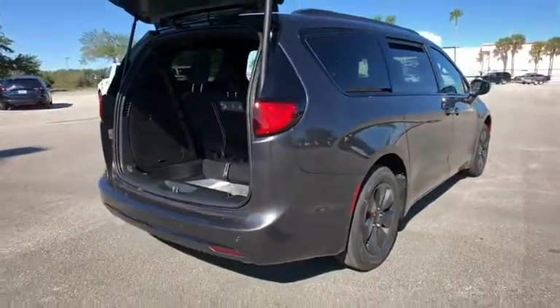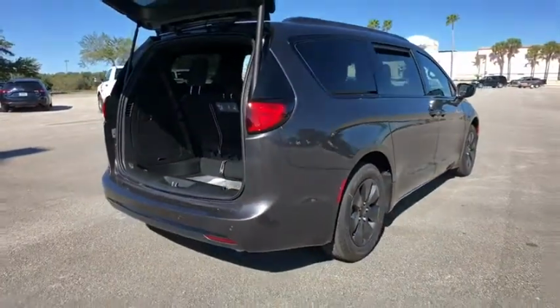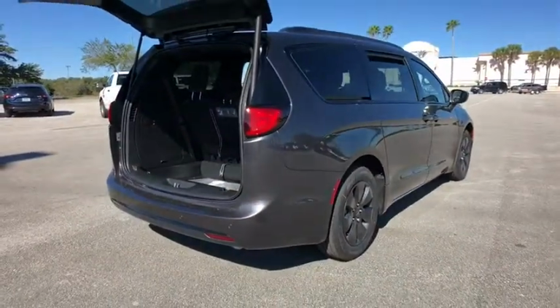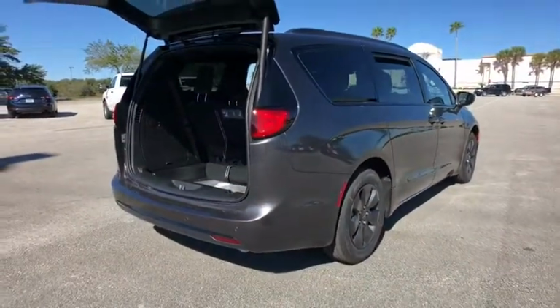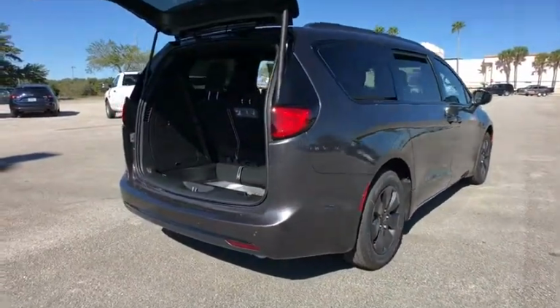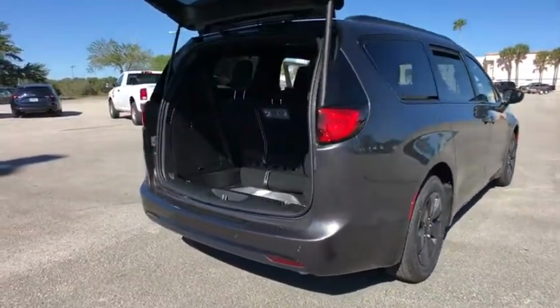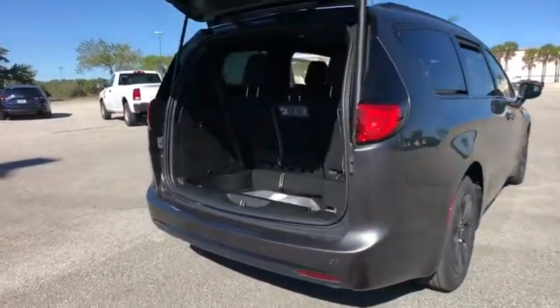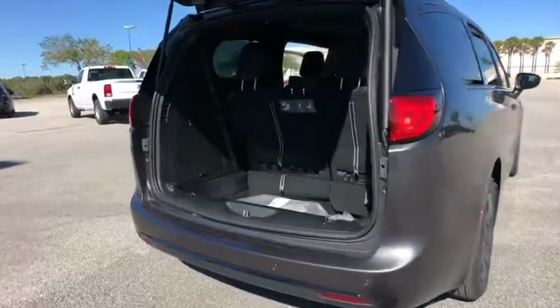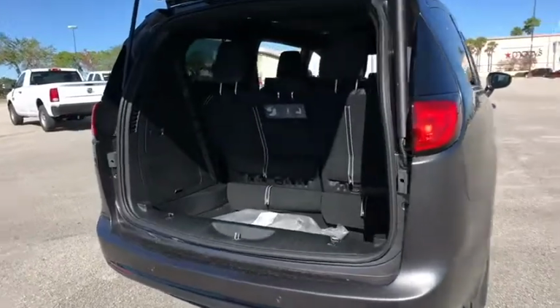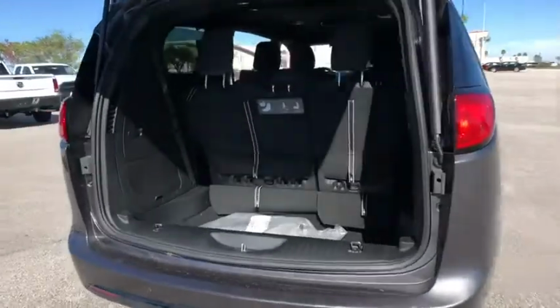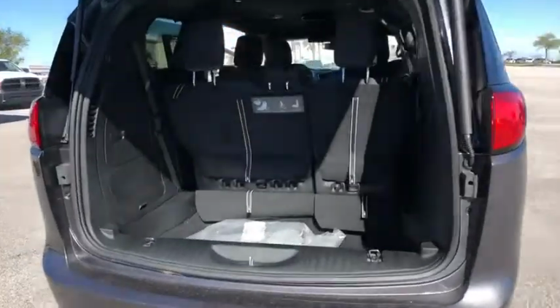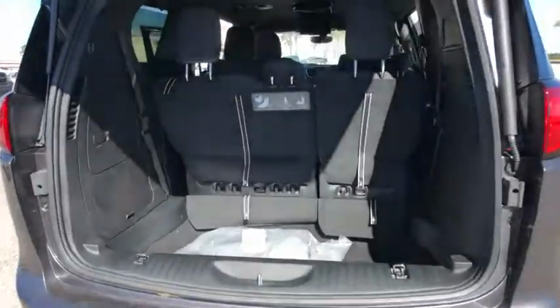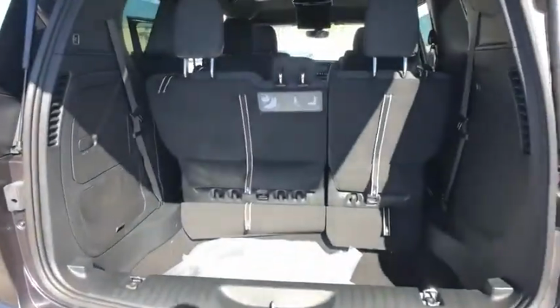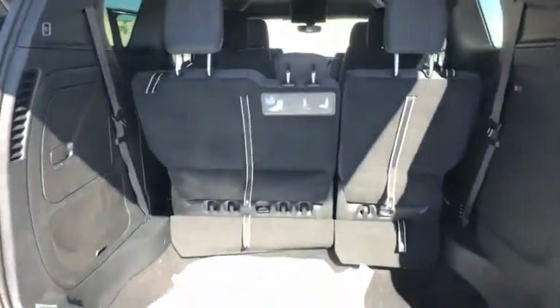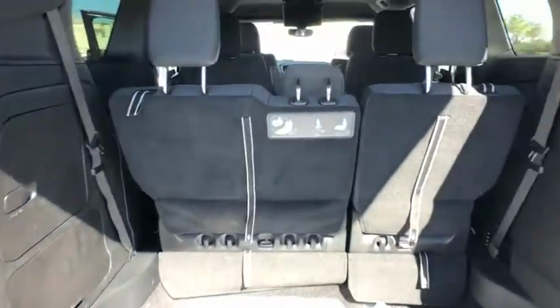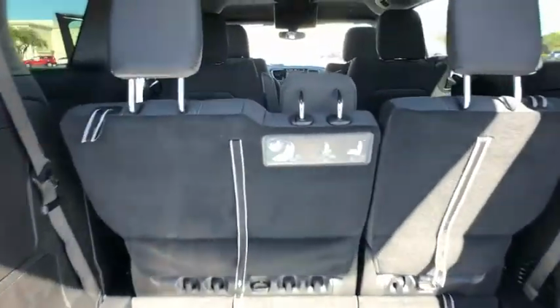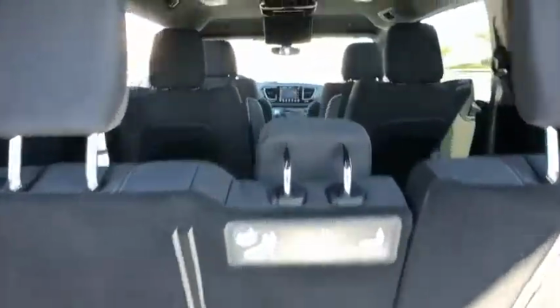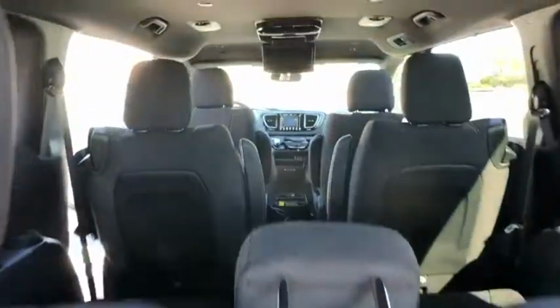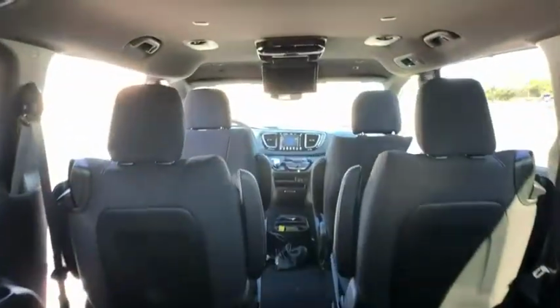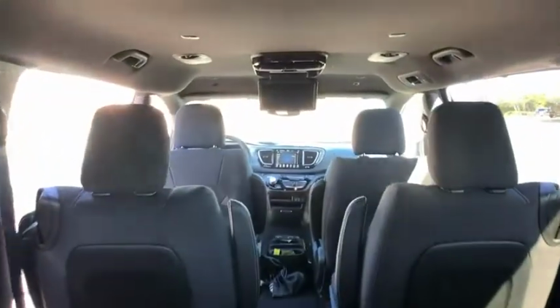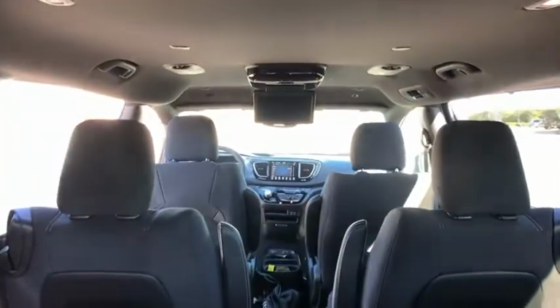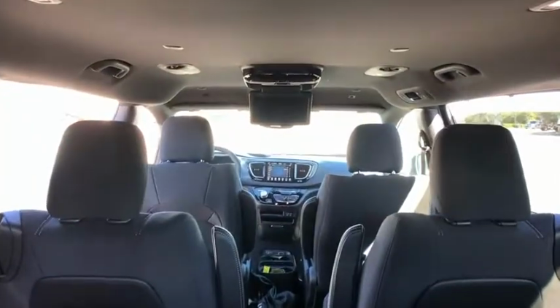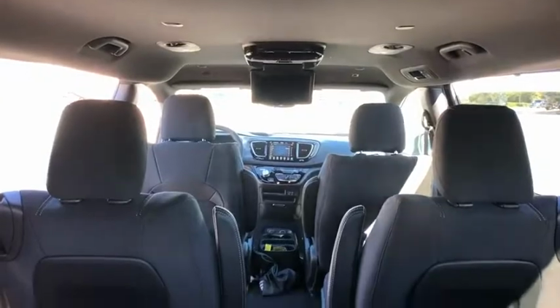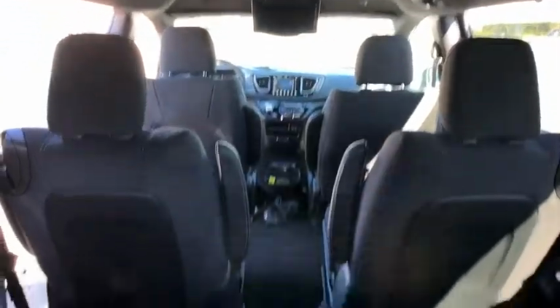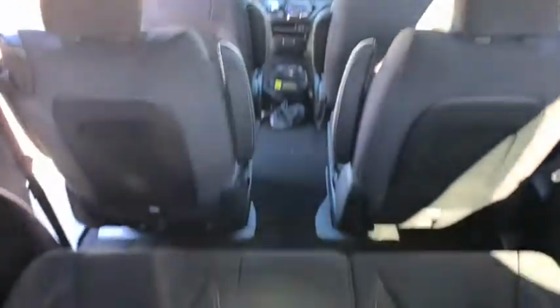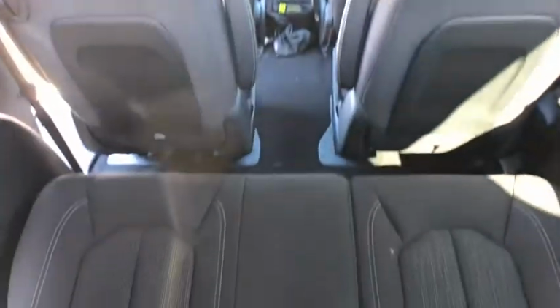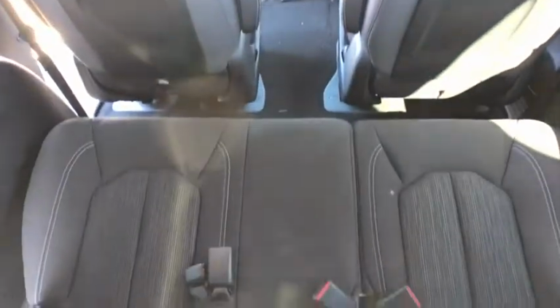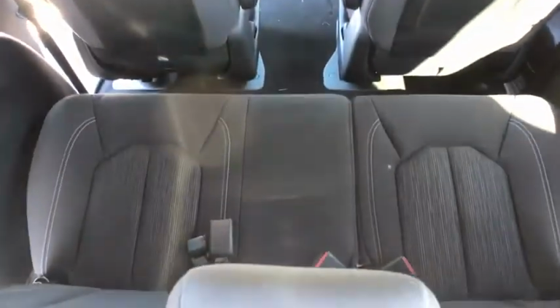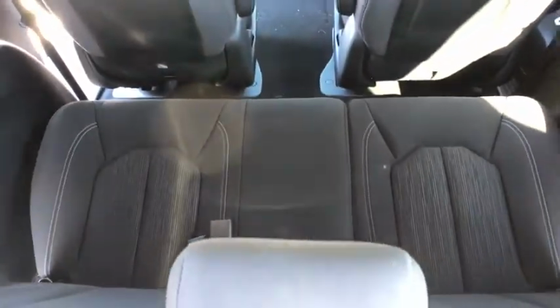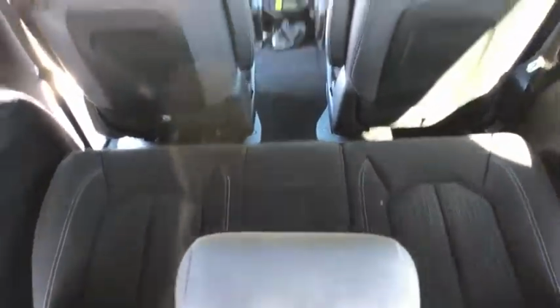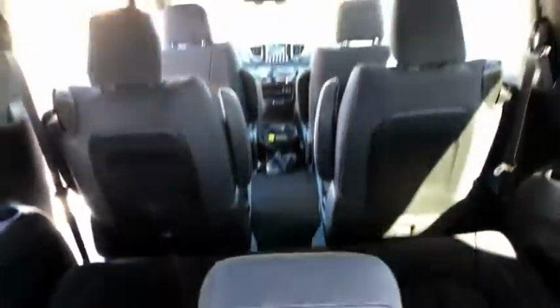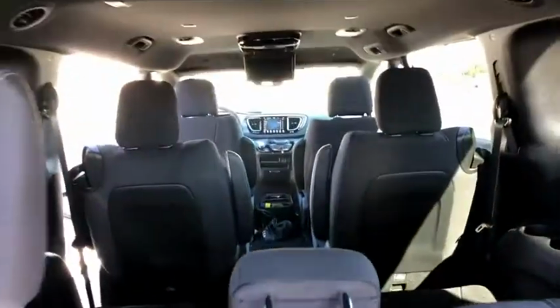Here are some of this vehicle's great options: stability control, keyless entry, traction control, steering wheel audio controls, anti-lock braking system, power liftgate, and backup camera.